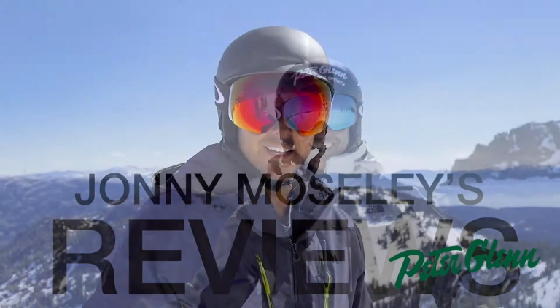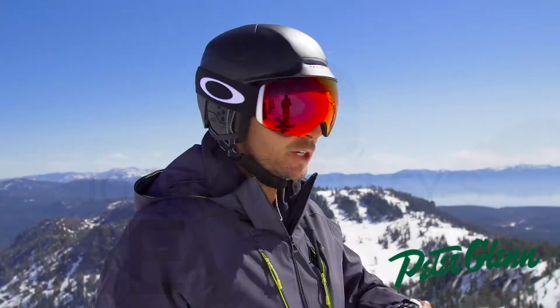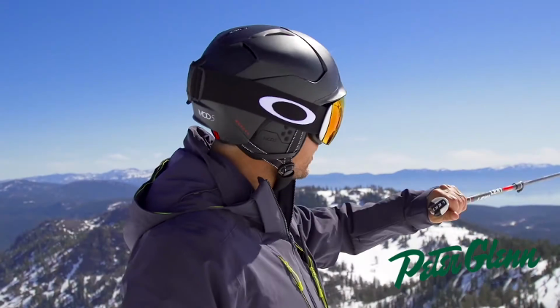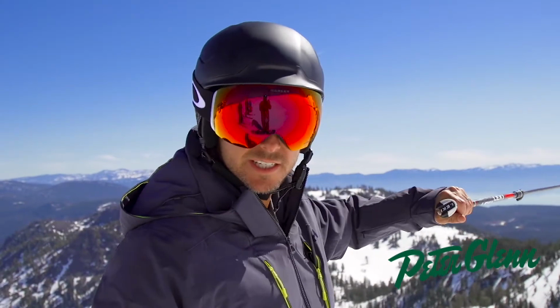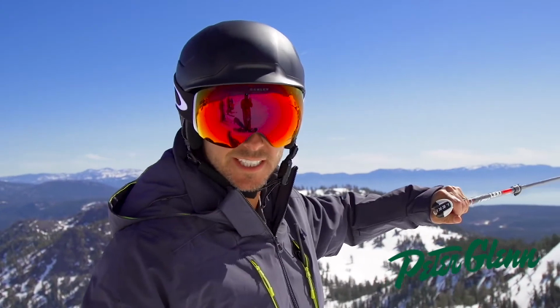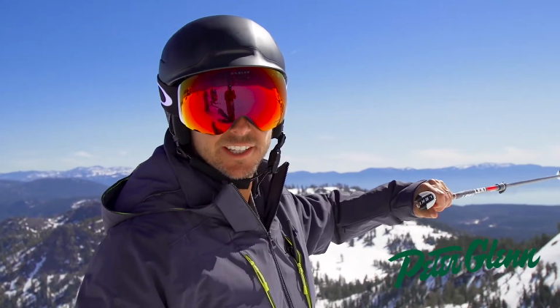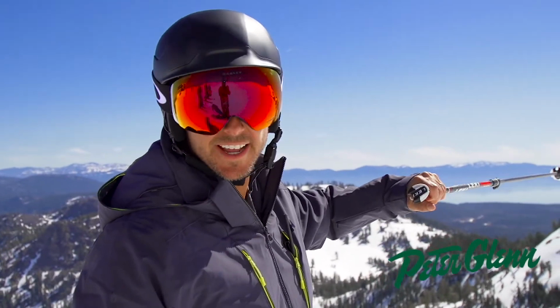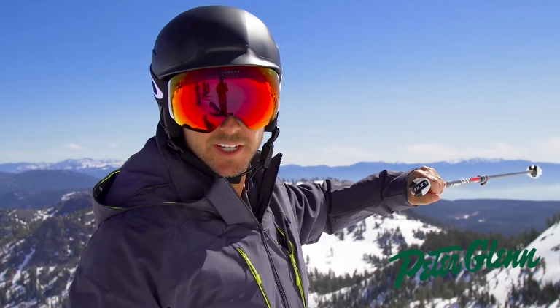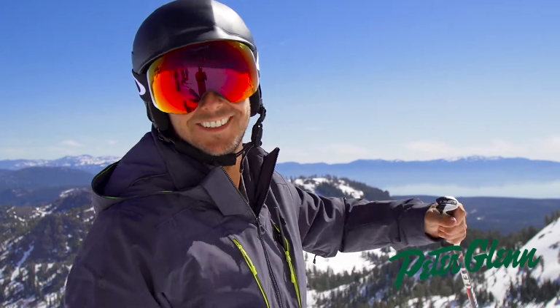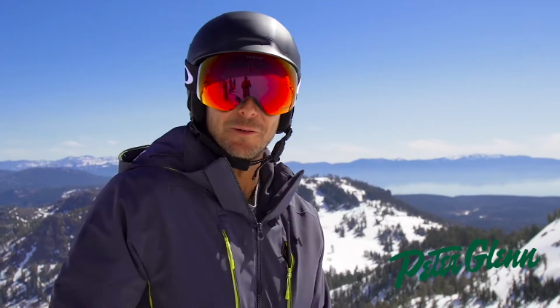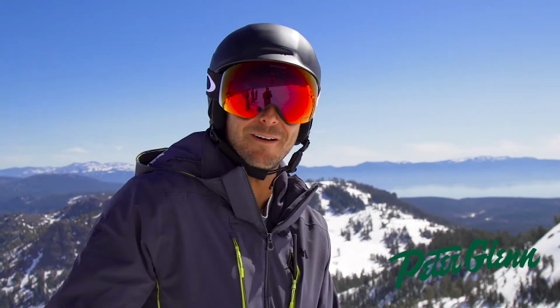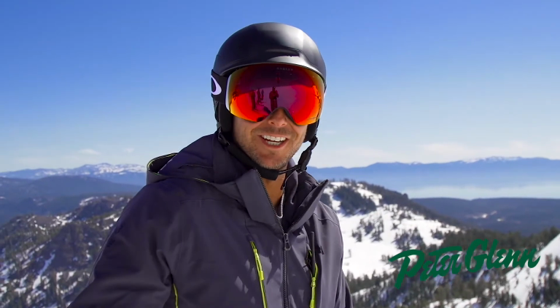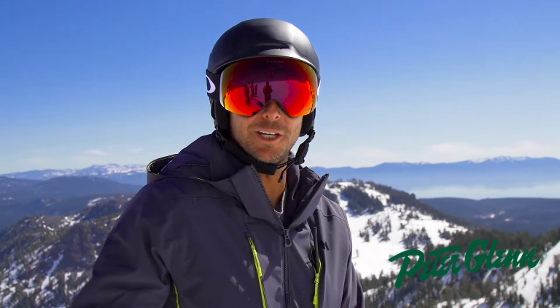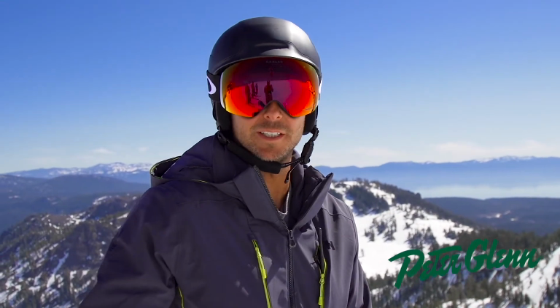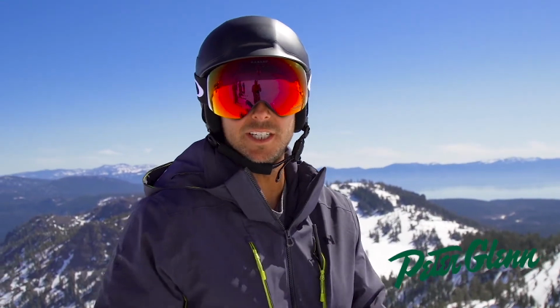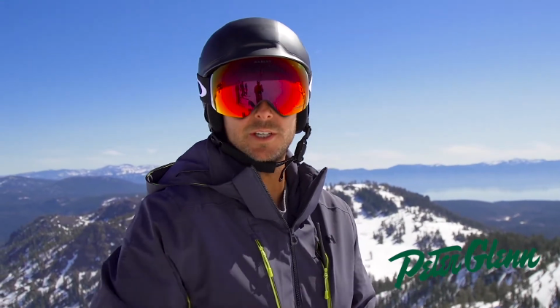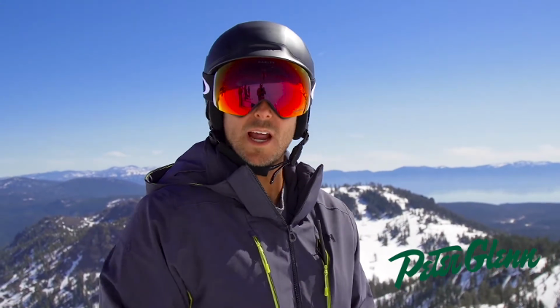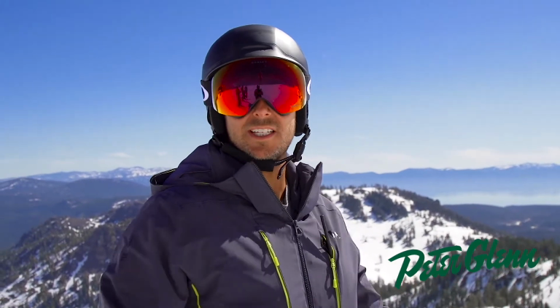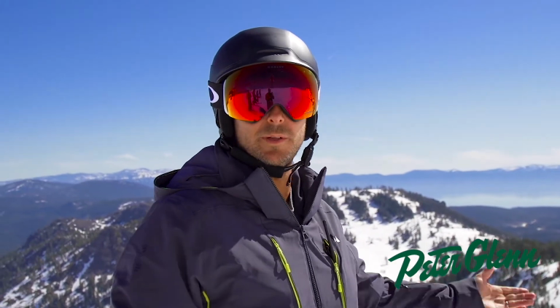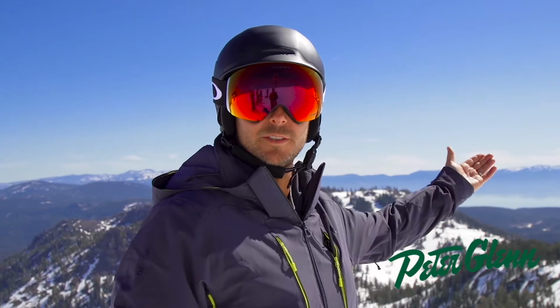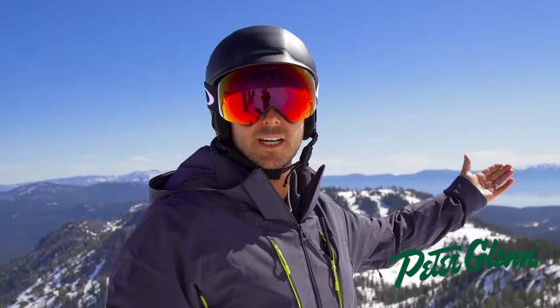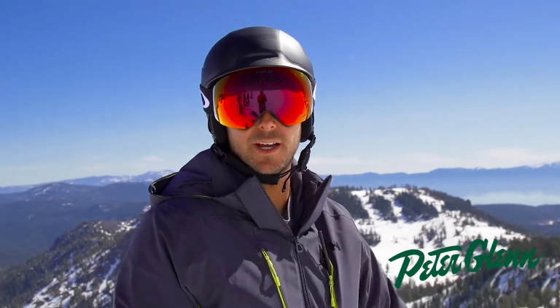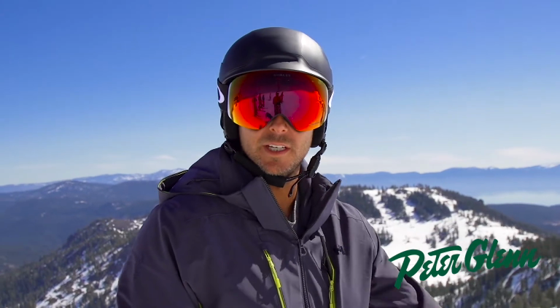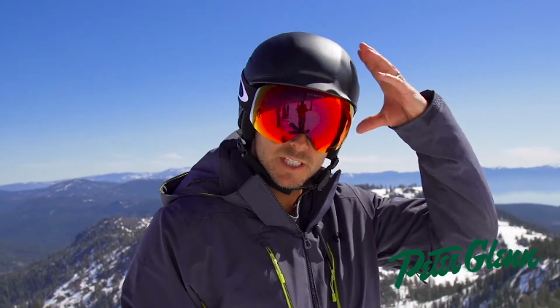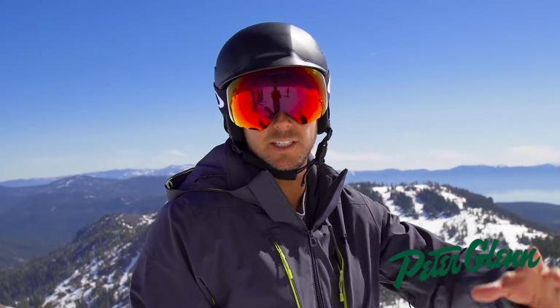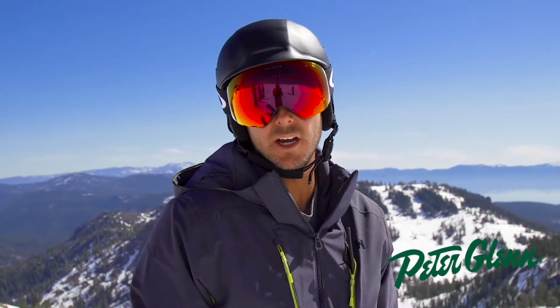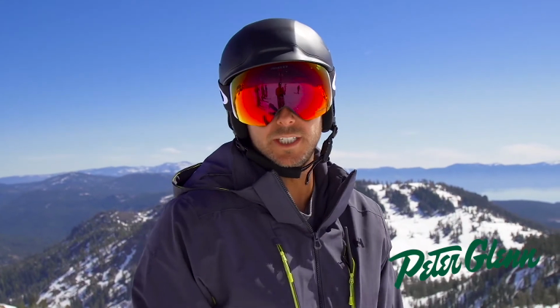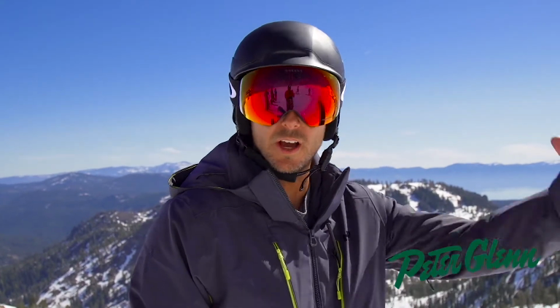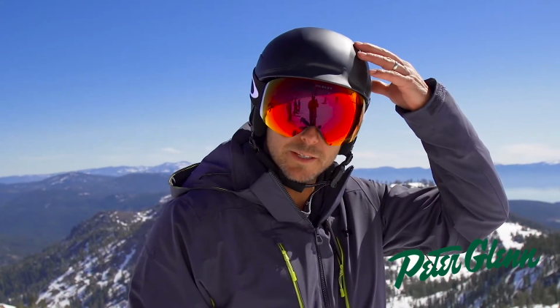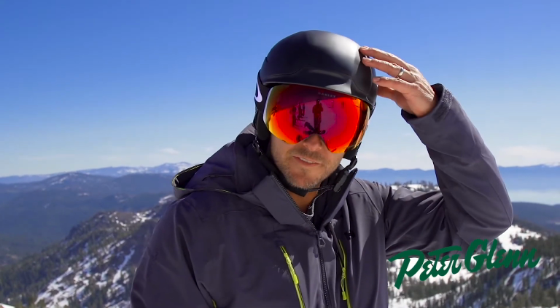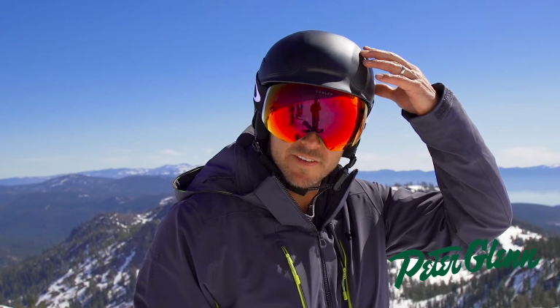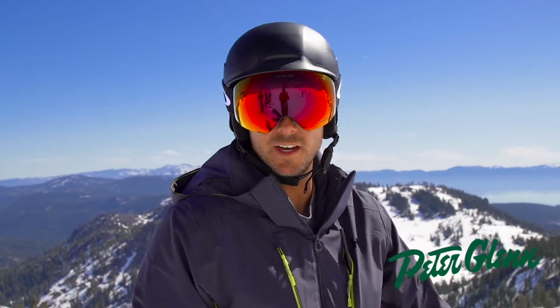Hey, when you're skiing rad stuff like that, you've got to have a good helmet. What's up? Johnny Mosley here for Peter Glenn Skiing Sports. We're out here testing equipment in beautiful Lake Tahoe at Alpine Meadows, specifically the Oakley gear, the Oakley Mod 5 helmet.